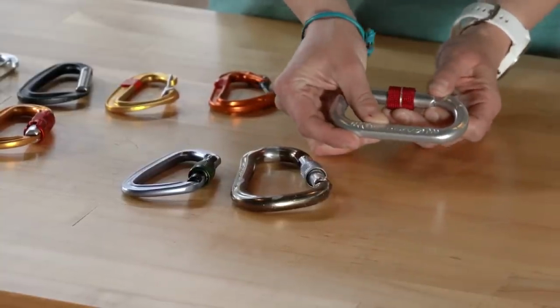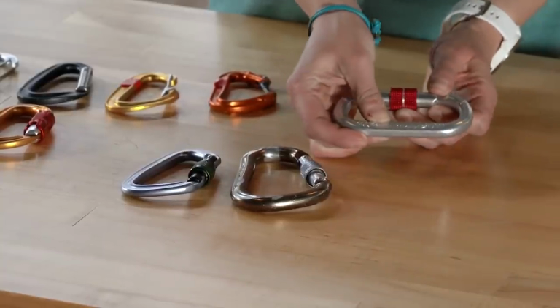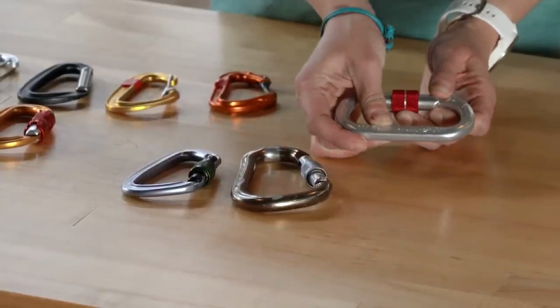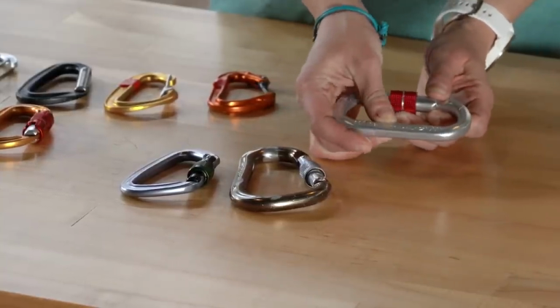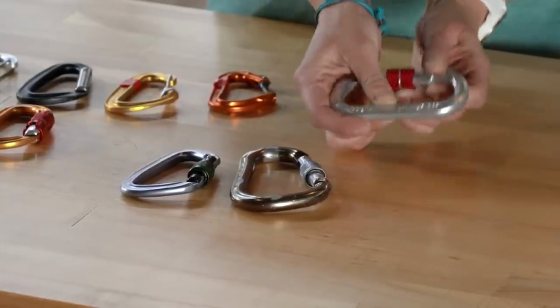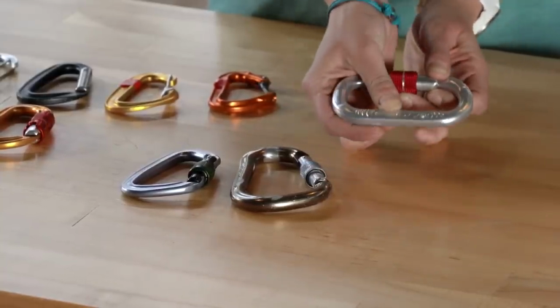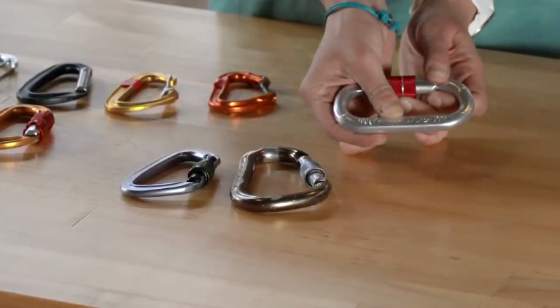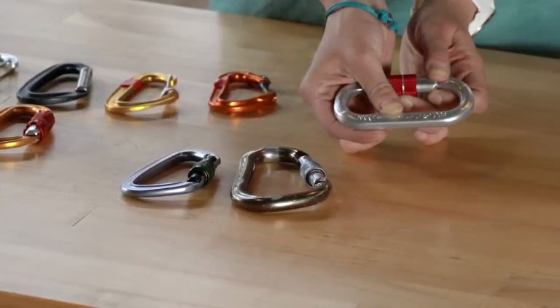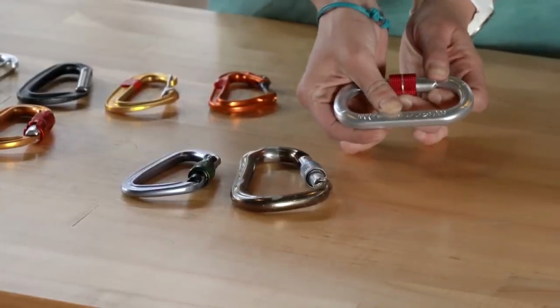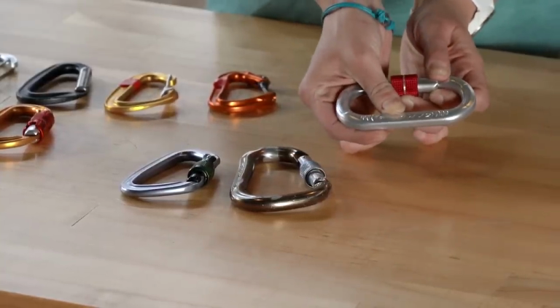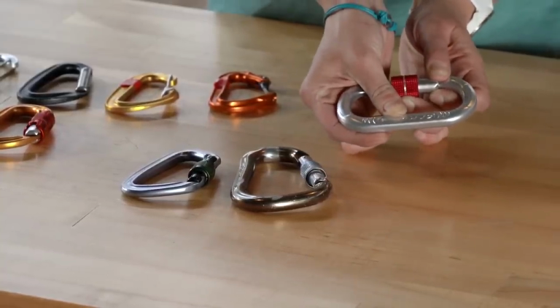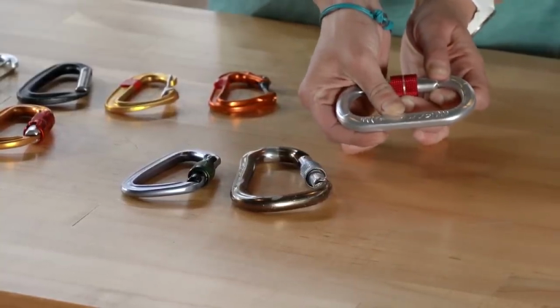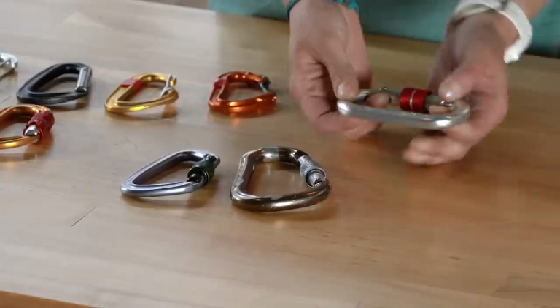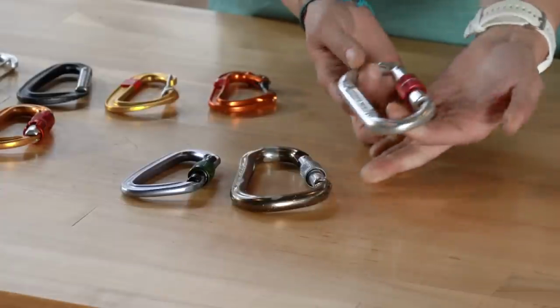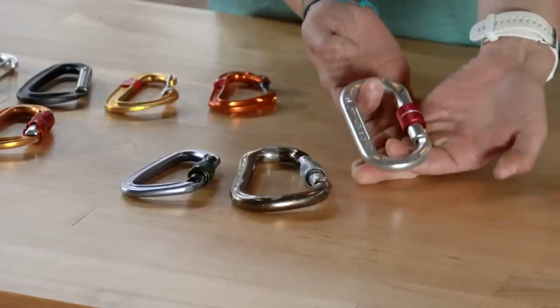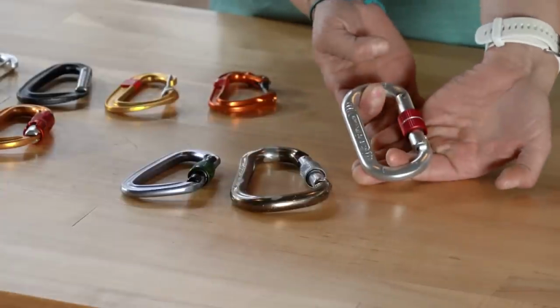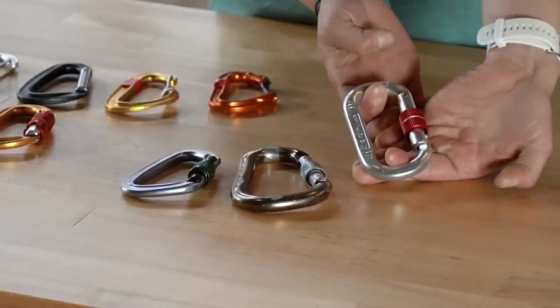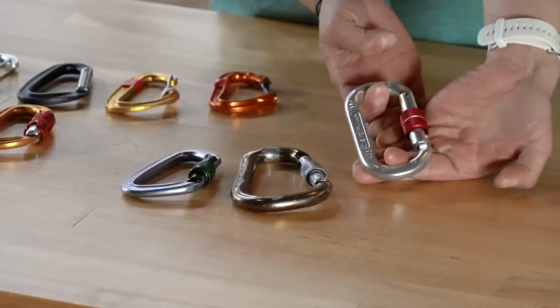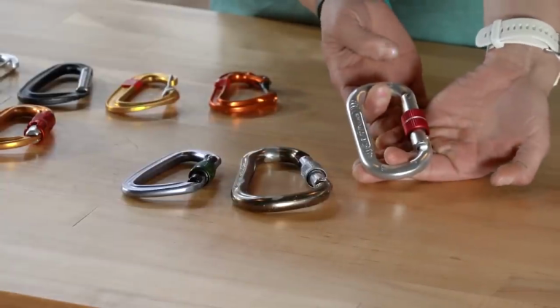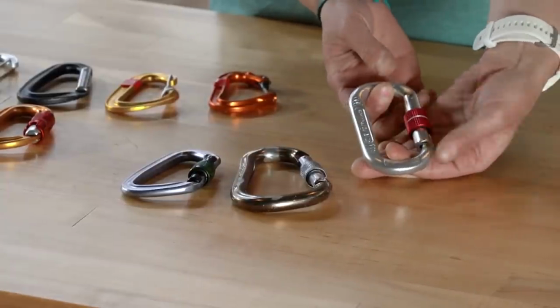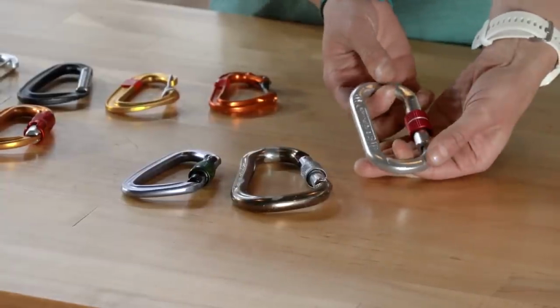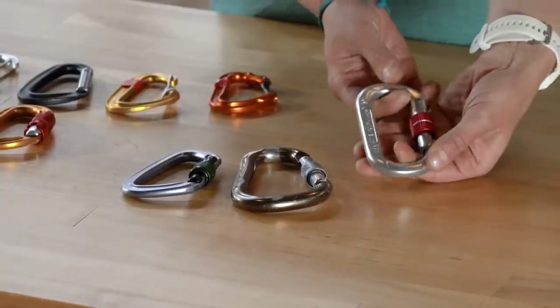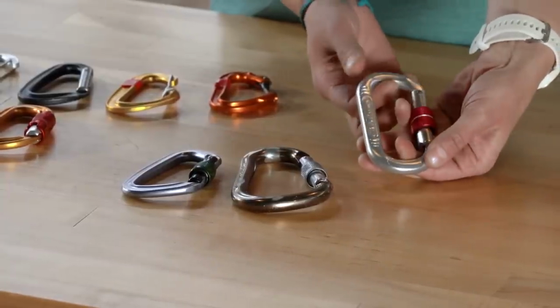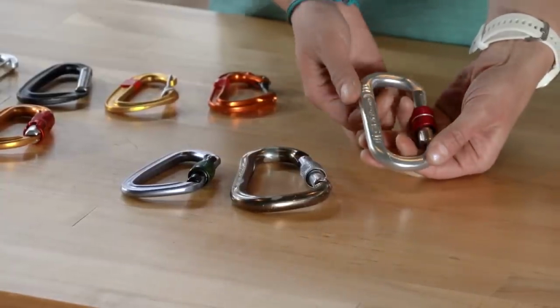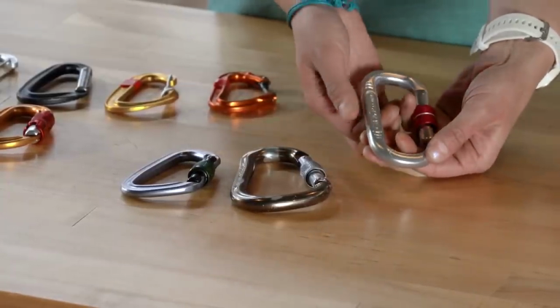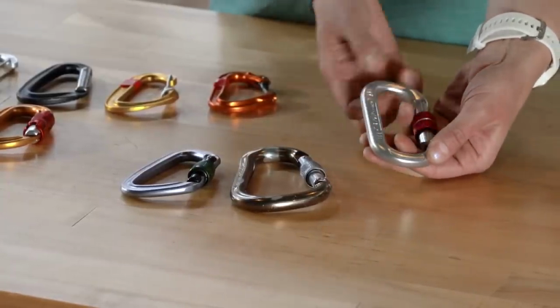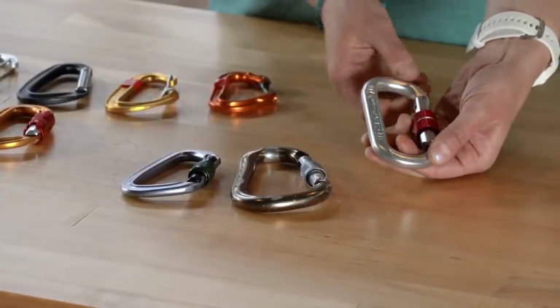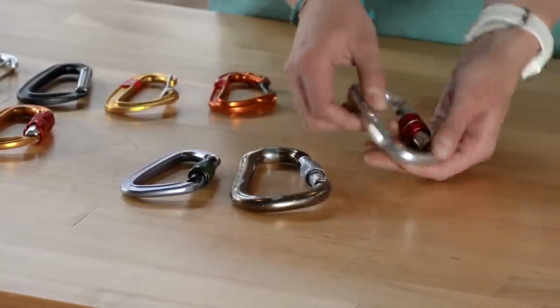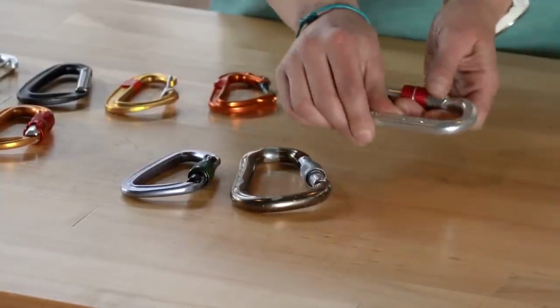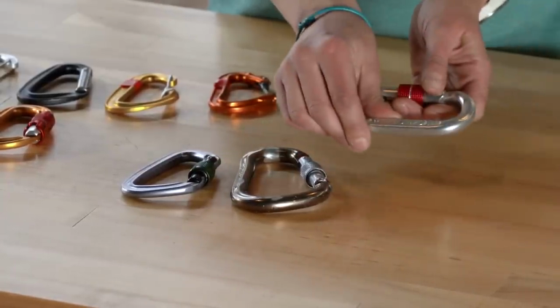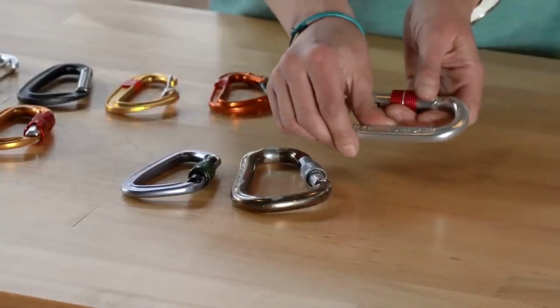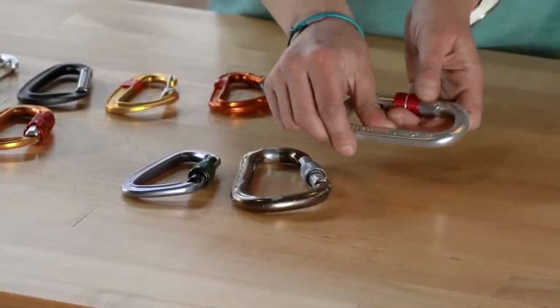Carabiners have less than a third the strength on the weak axis as they do on the strong axis, so you really want to mitigate those risks of having your gear walk onto the weak axis.